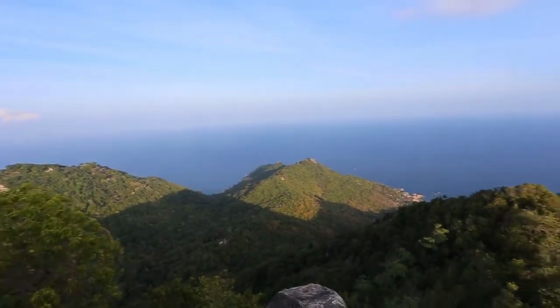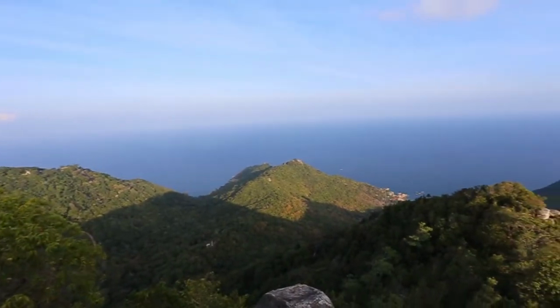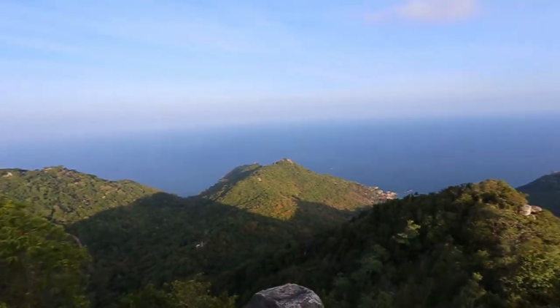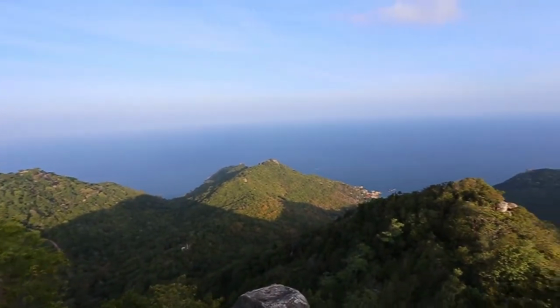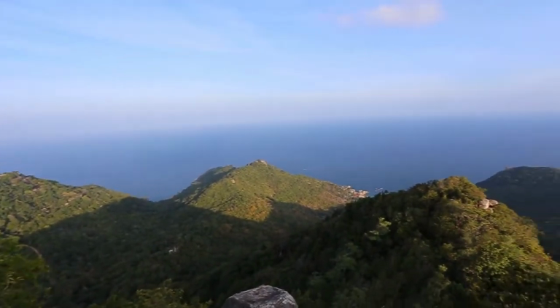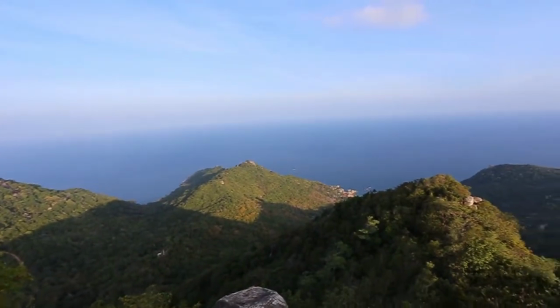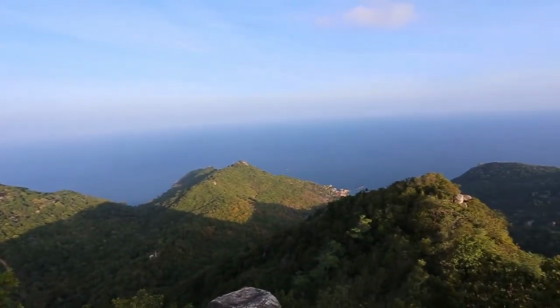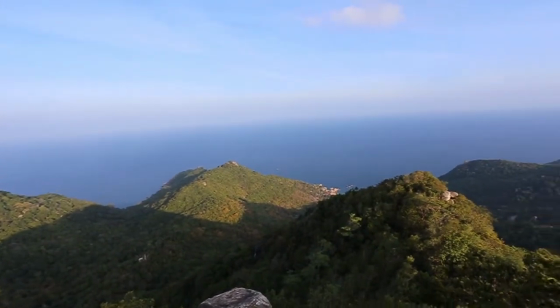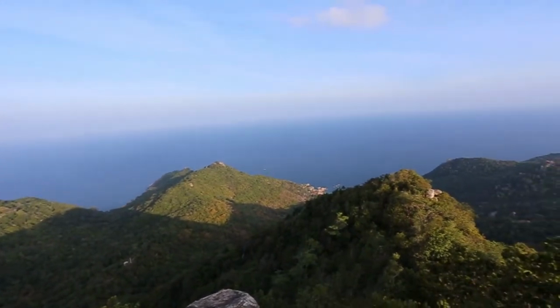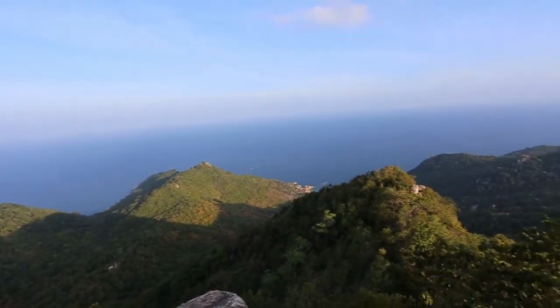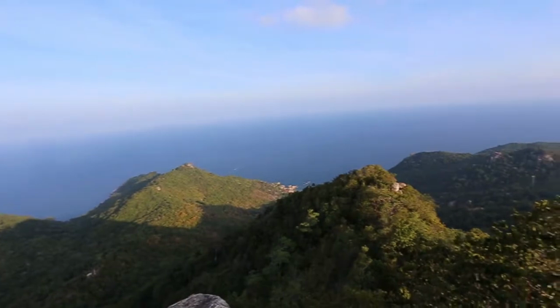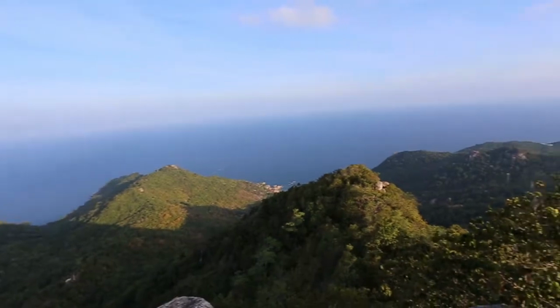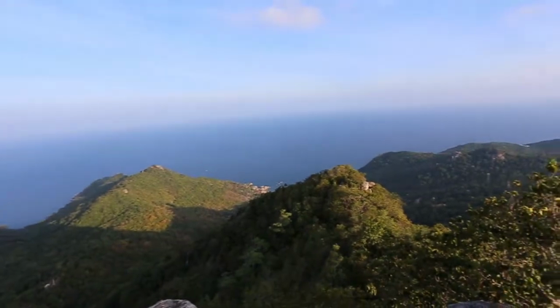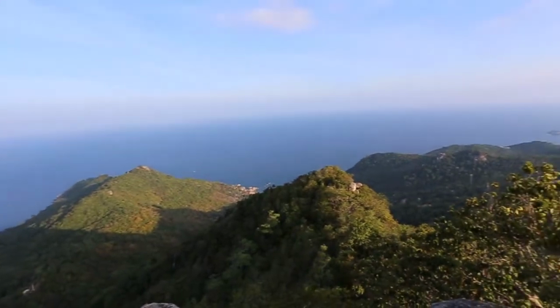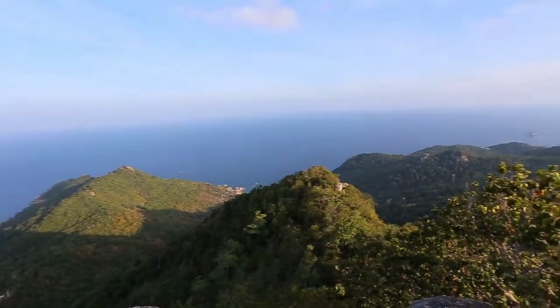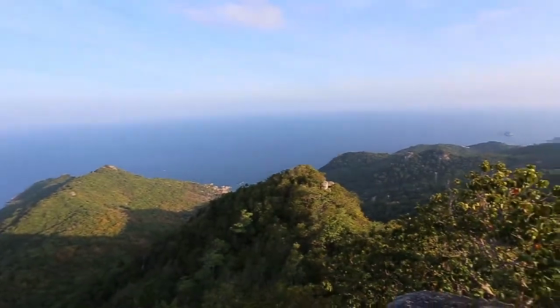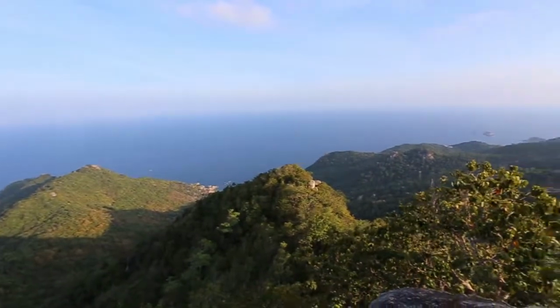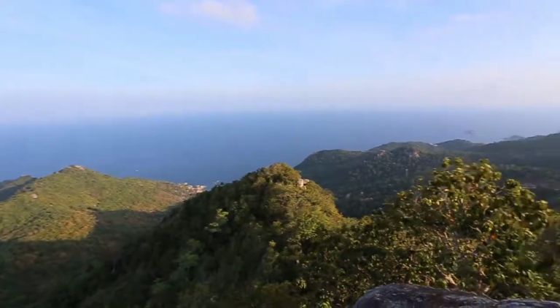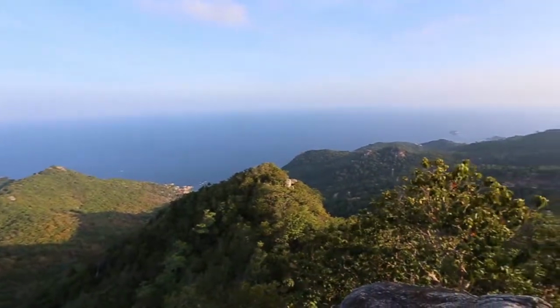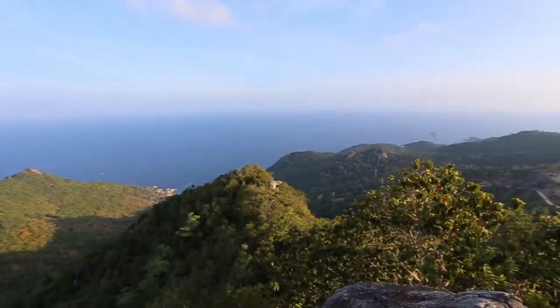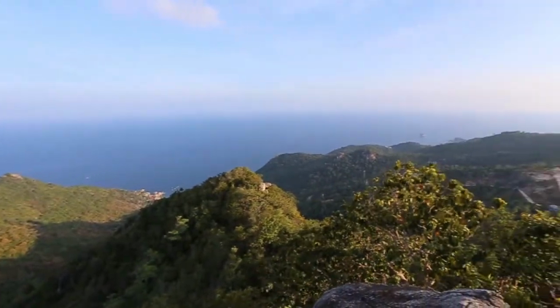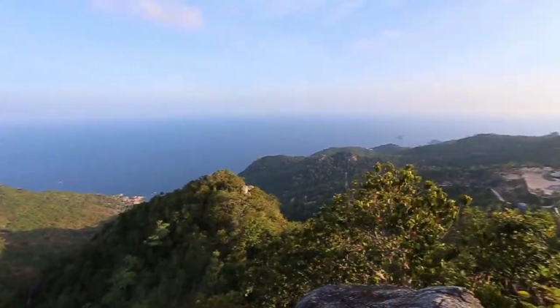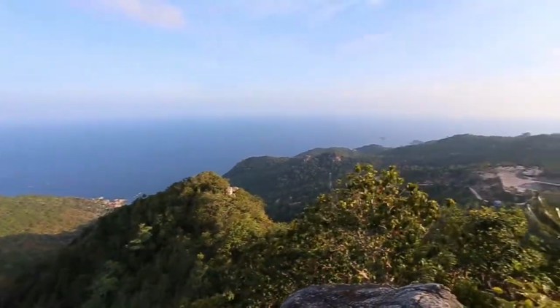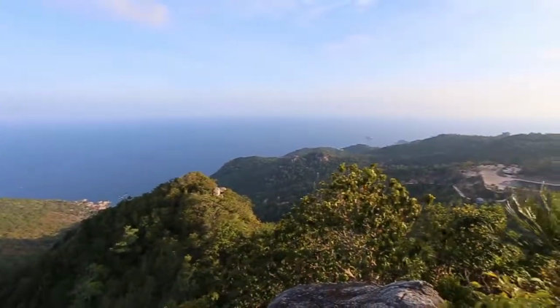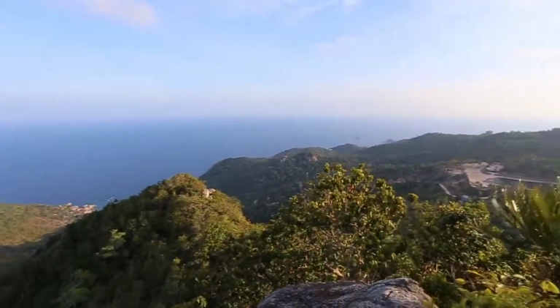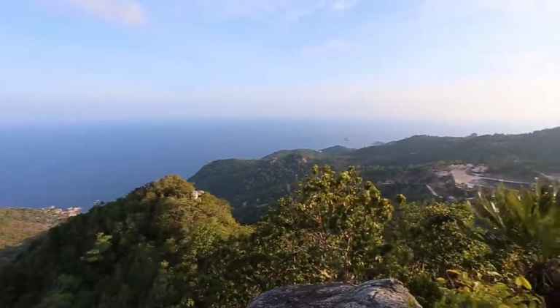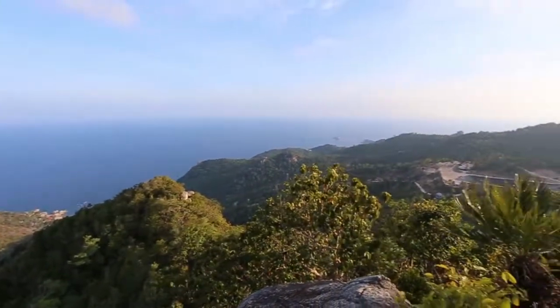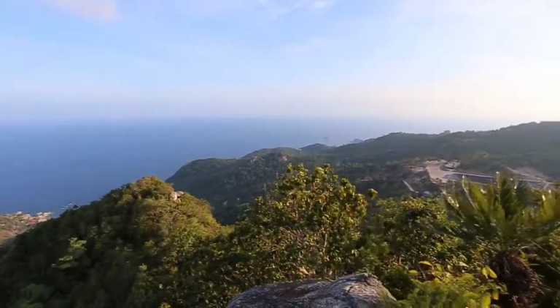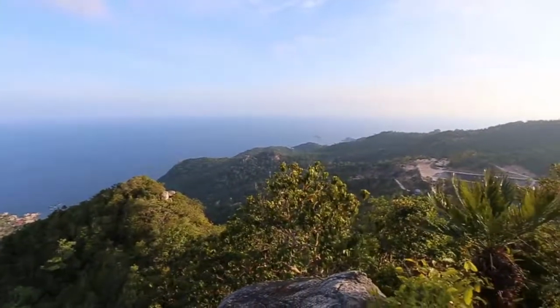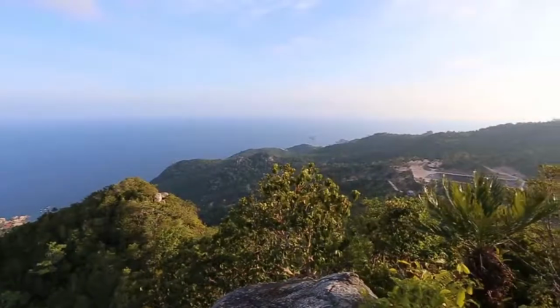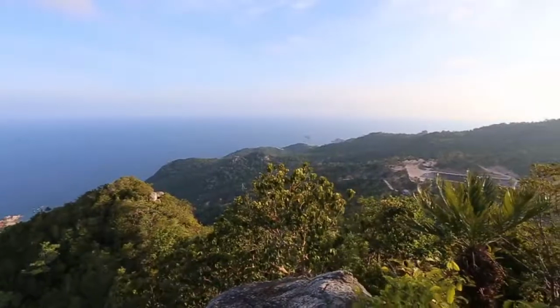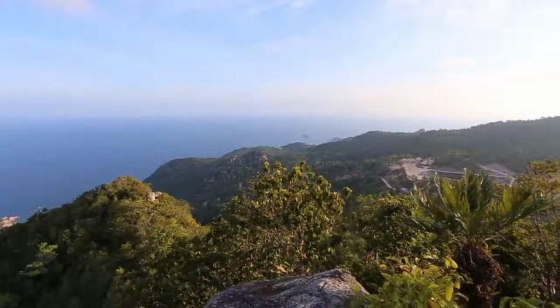This is steep and can be dangerous depending upon the time of year, but from here you can get a 360-degree panoramic view of Koh Tao.